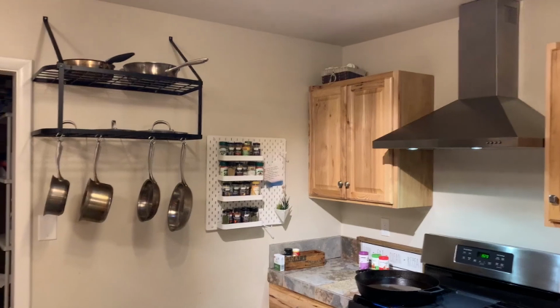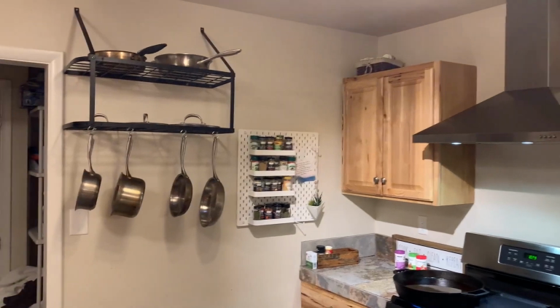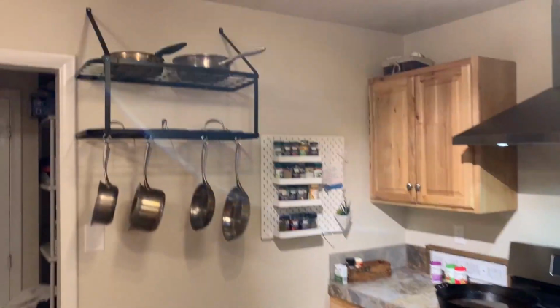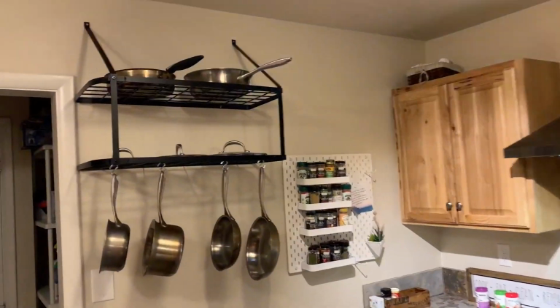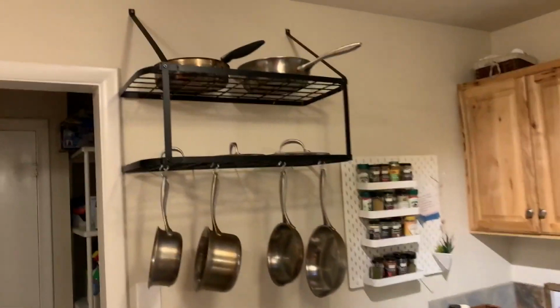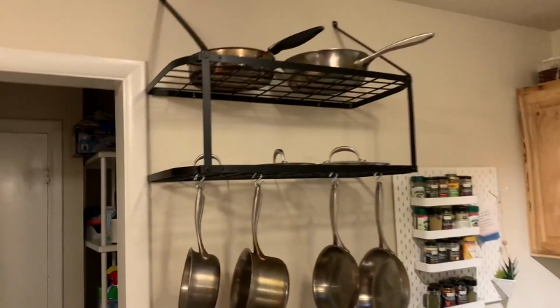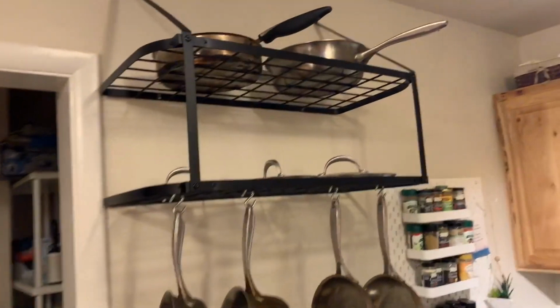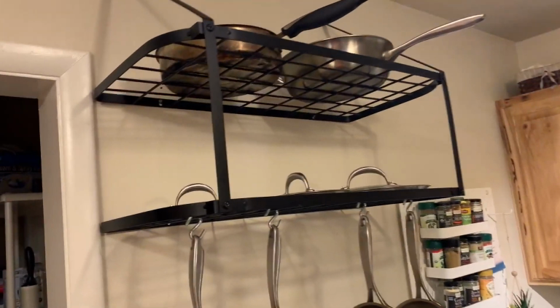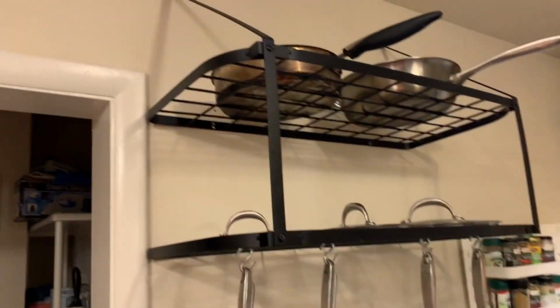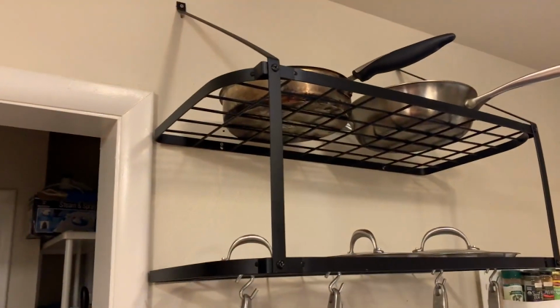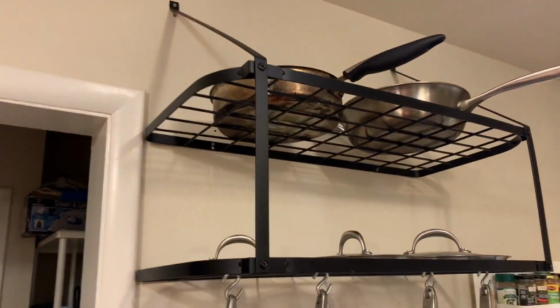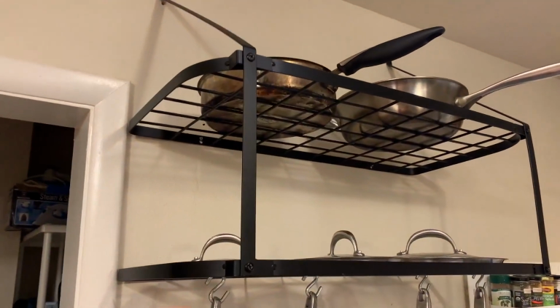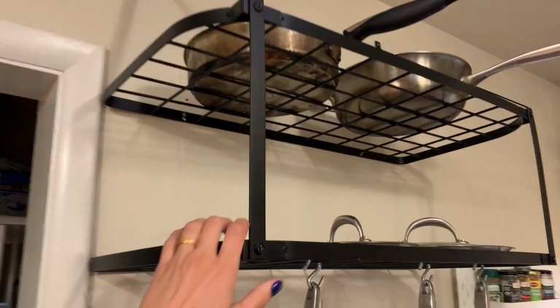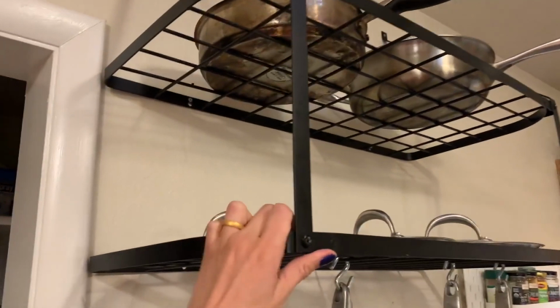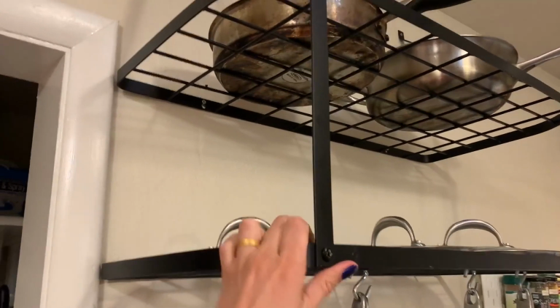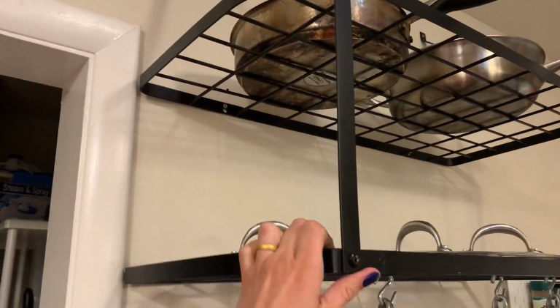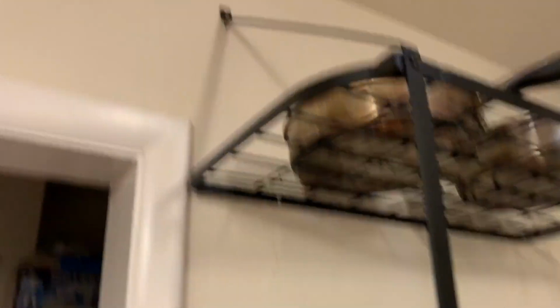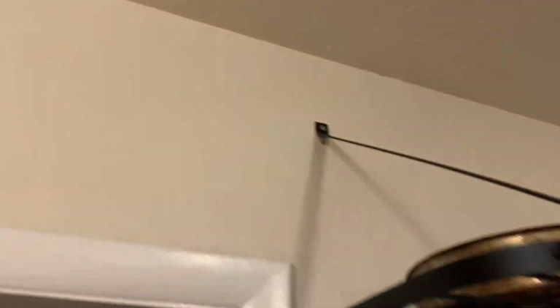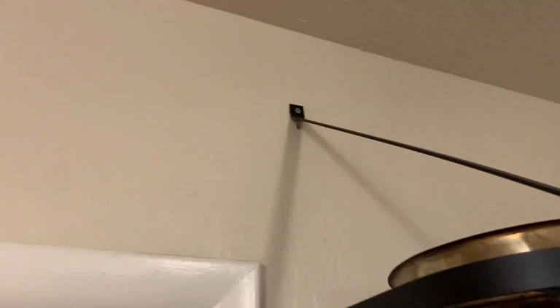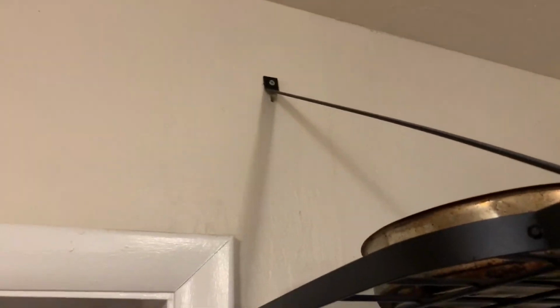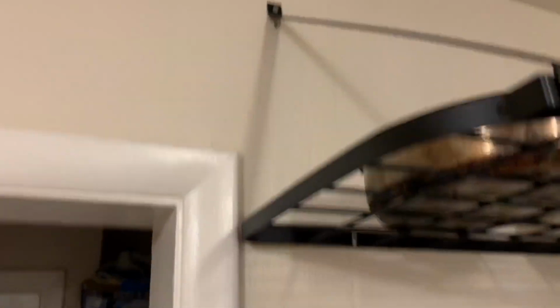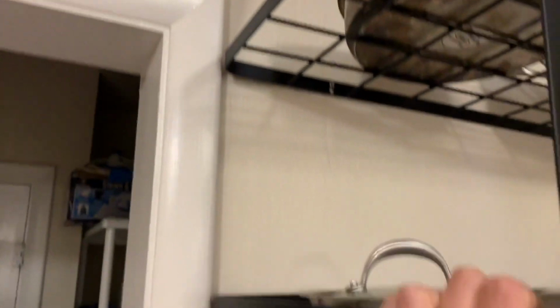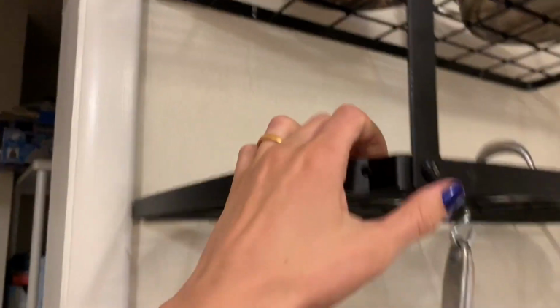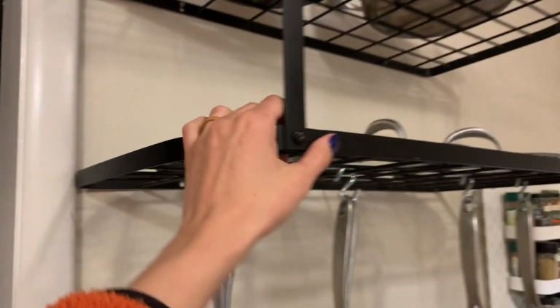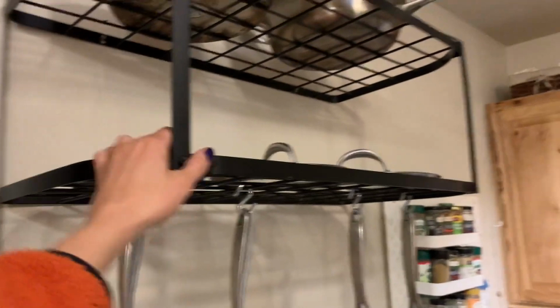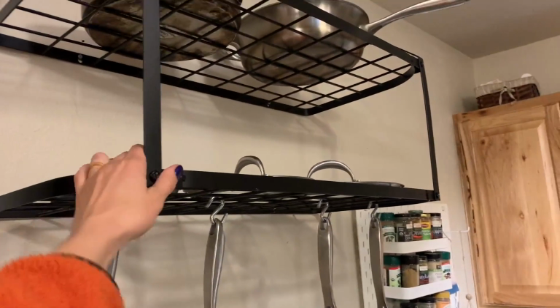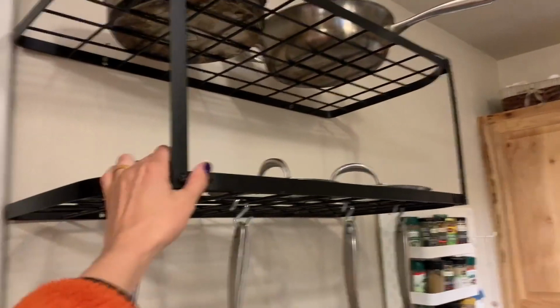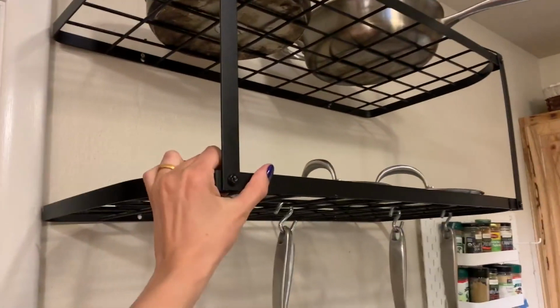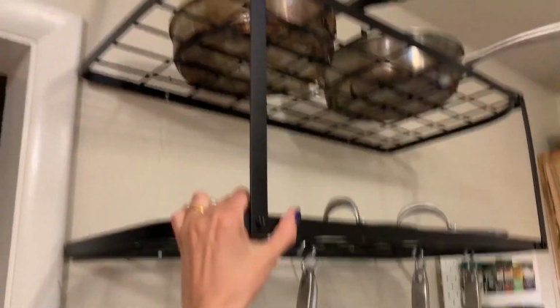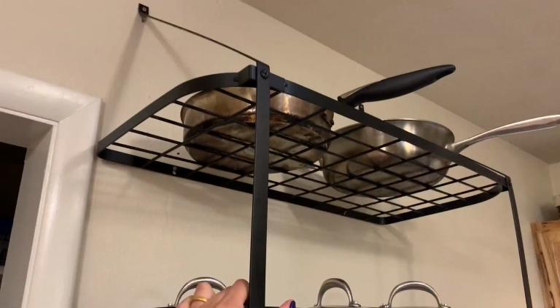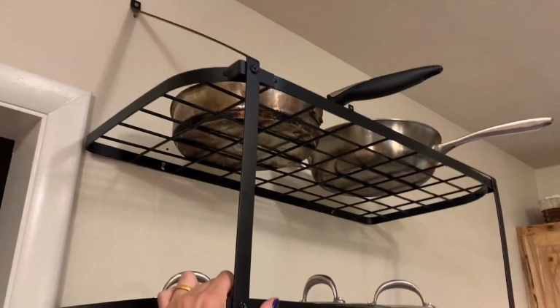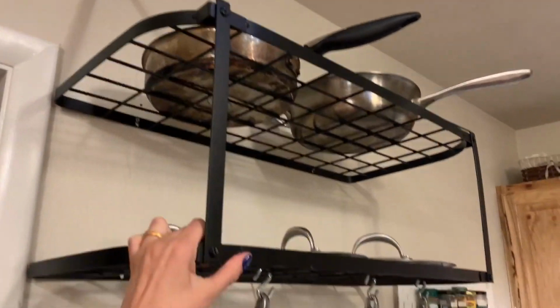We got this two-tier pot rack from Amazon and it's awesome. It's incredibly sturdy — it comes with wall anchor mounts and honestly I feel like I could hang my whole weight off it. It doesn't move at all.